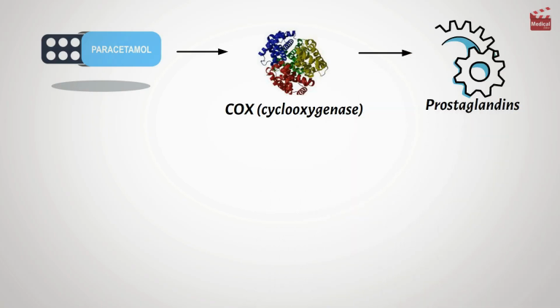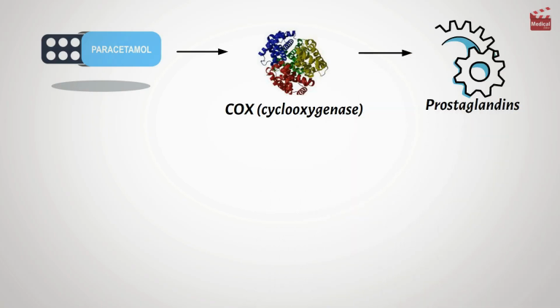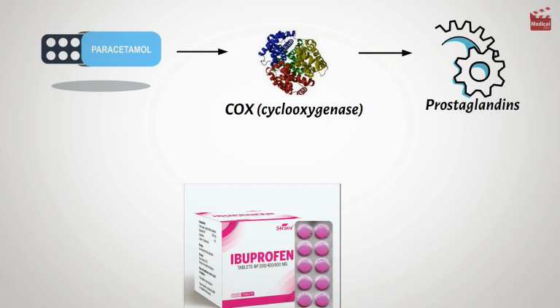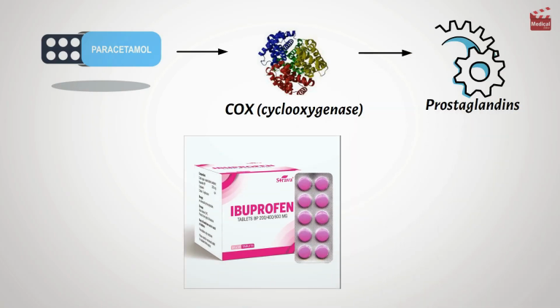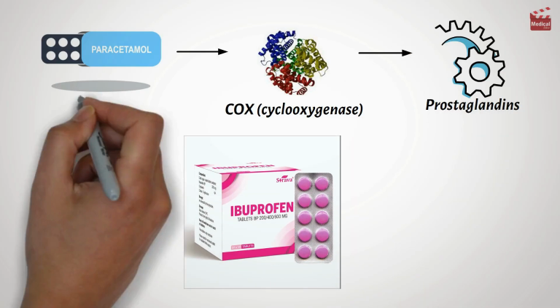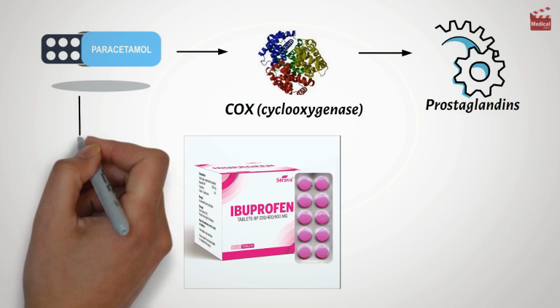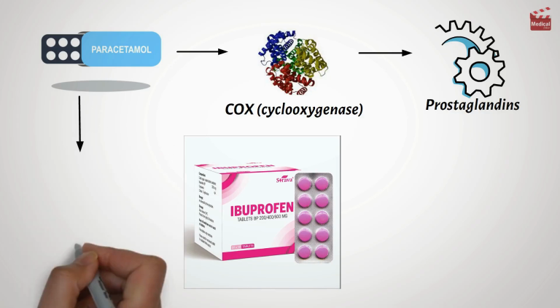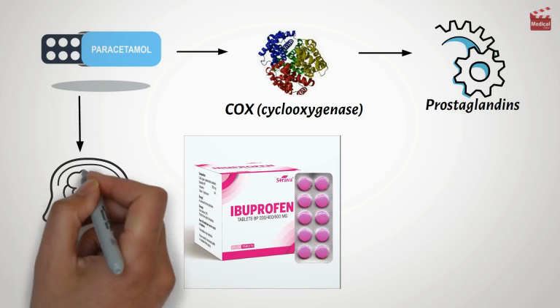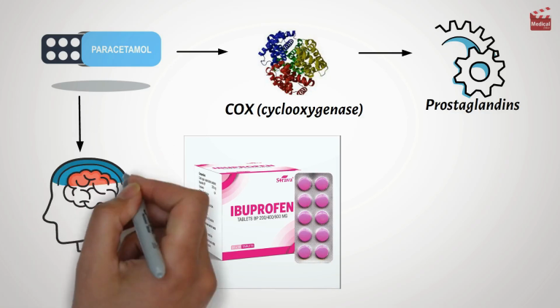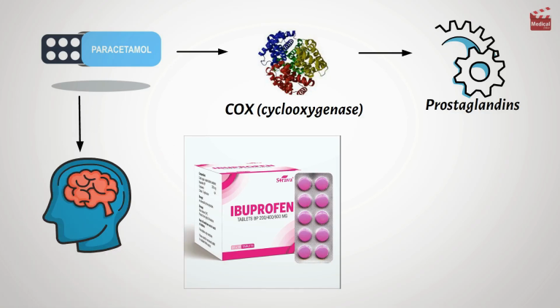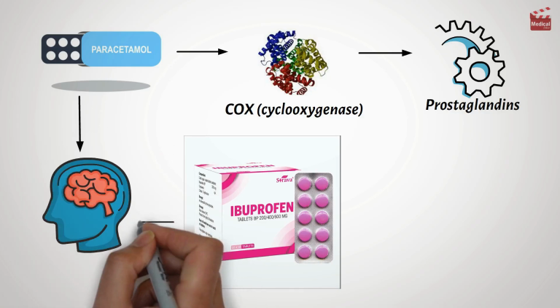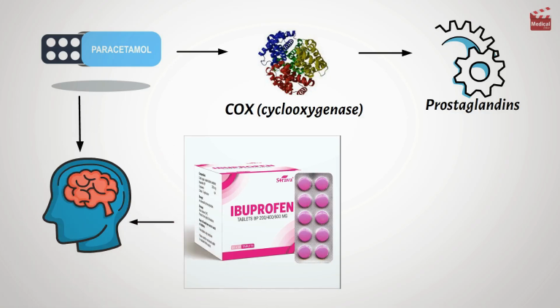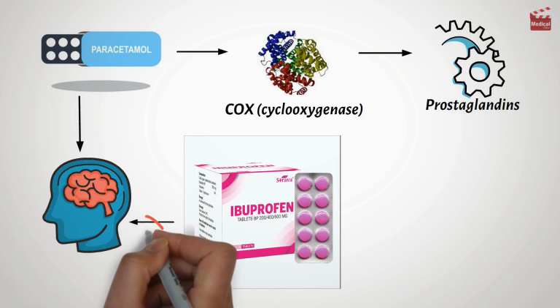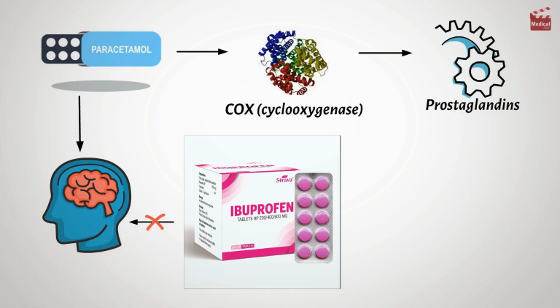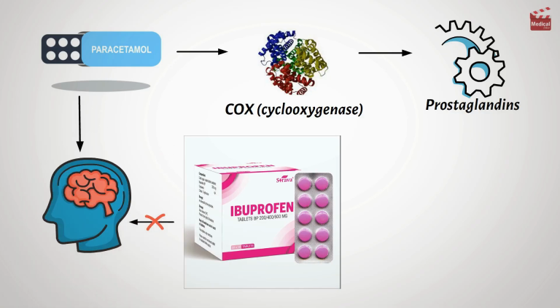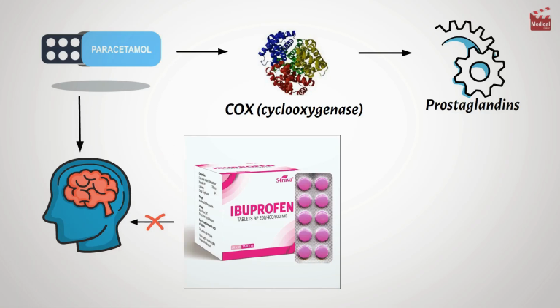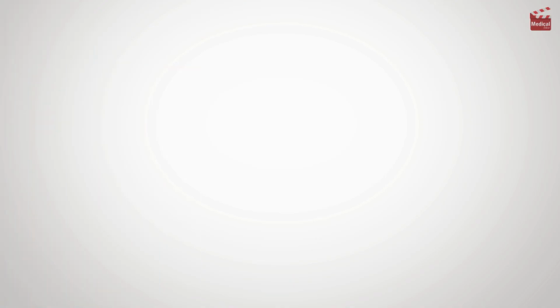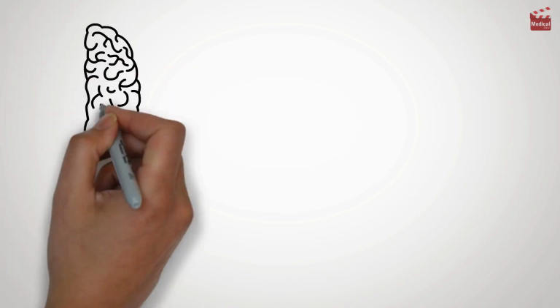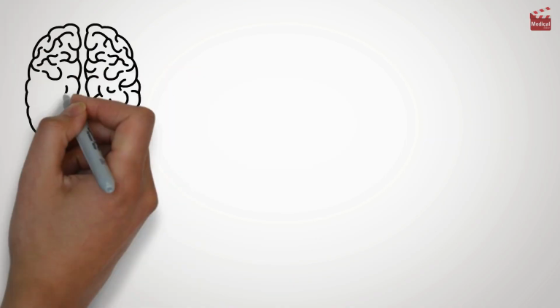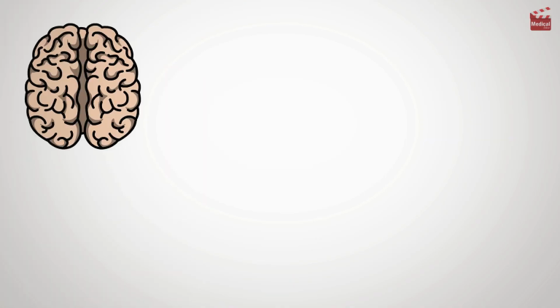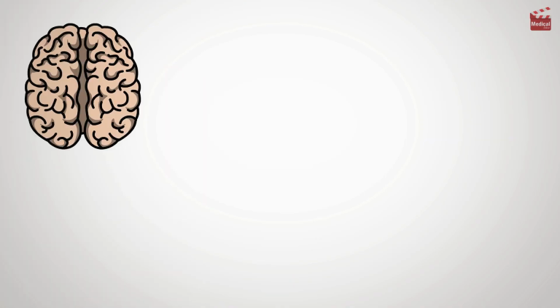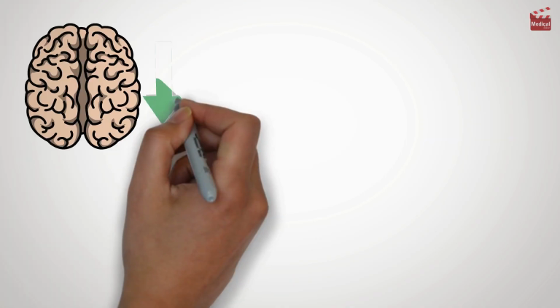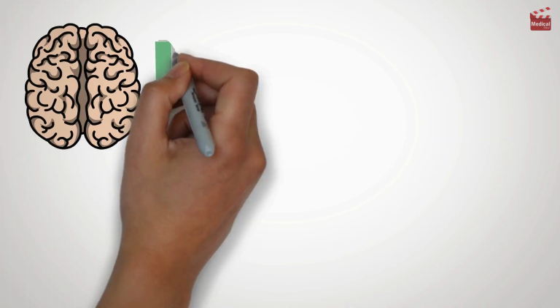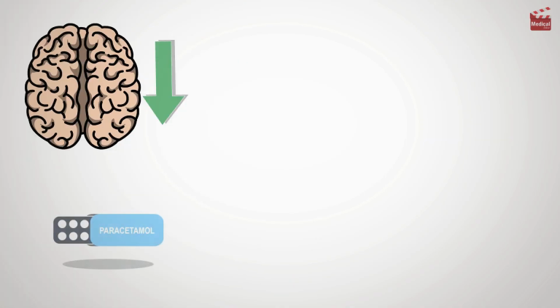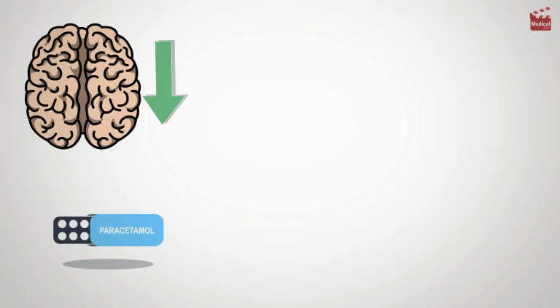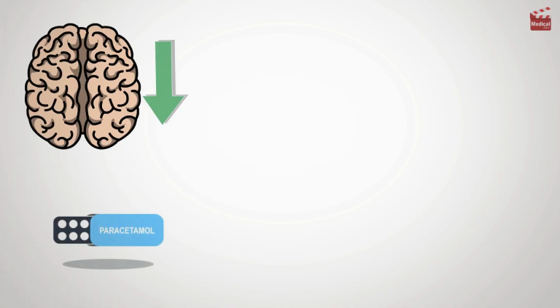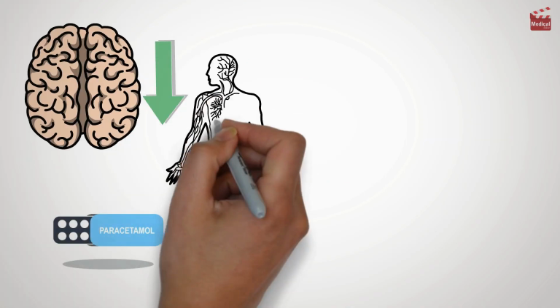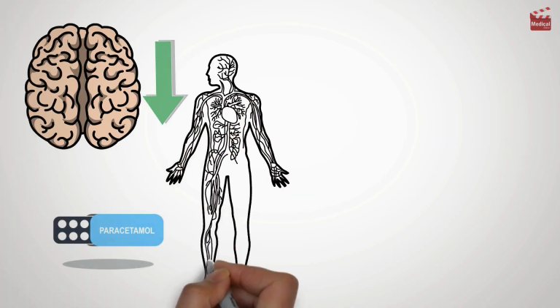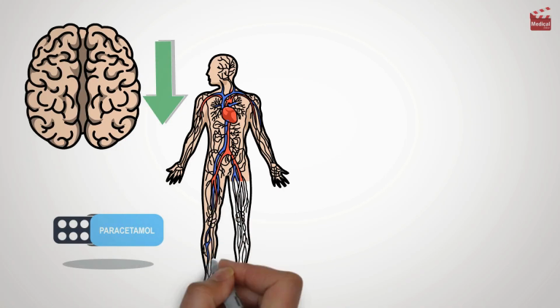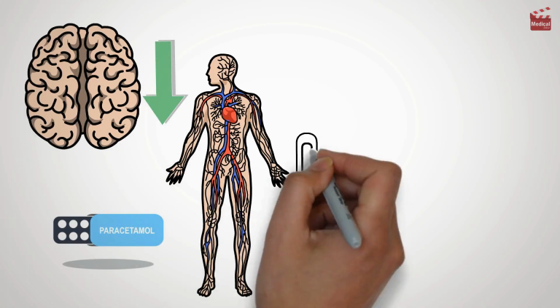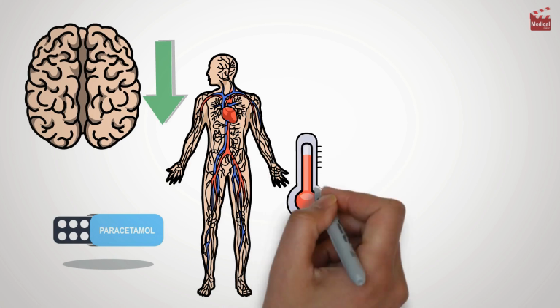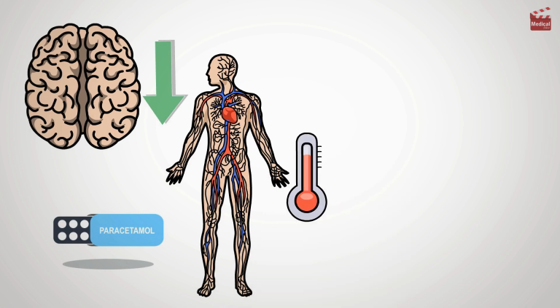But unlike some other drugs like ibuprofen, paracetamol works mostly in the brain, not throughout the whole body. By reducing prostaglandin levels in the brain, paracetamol tells the hypothalamus to lower the body's temperature back to normal.